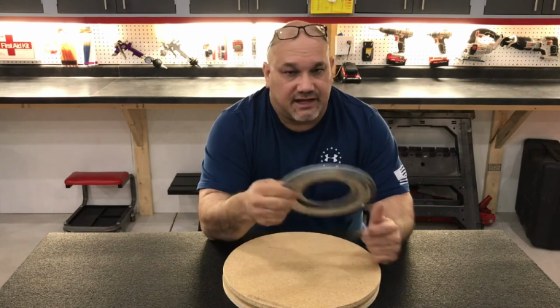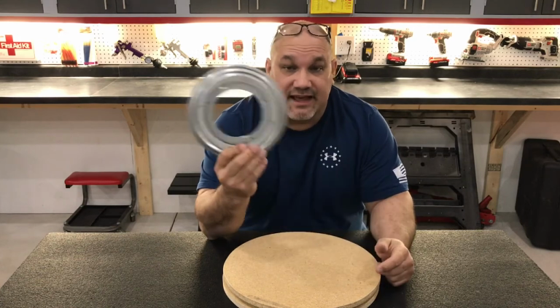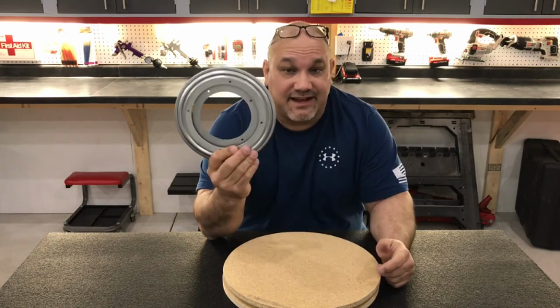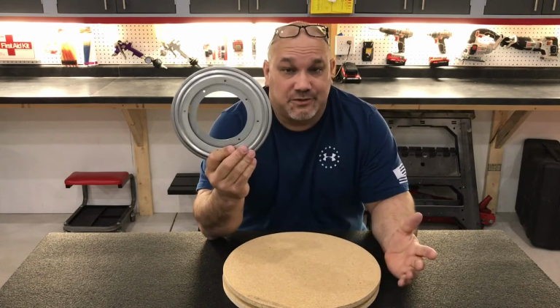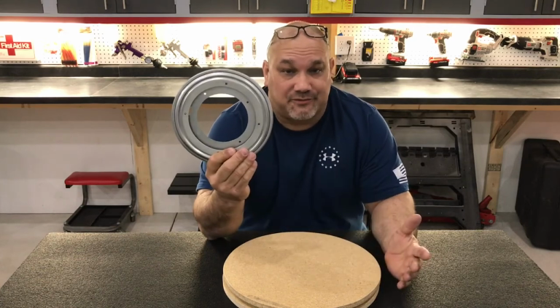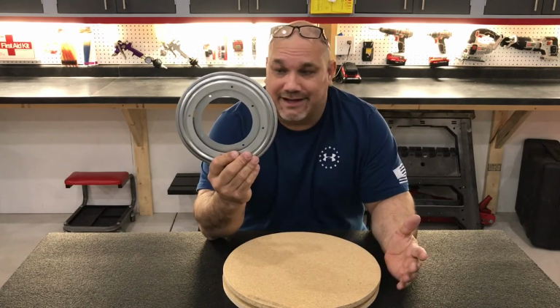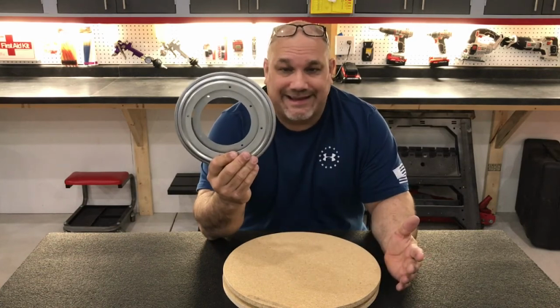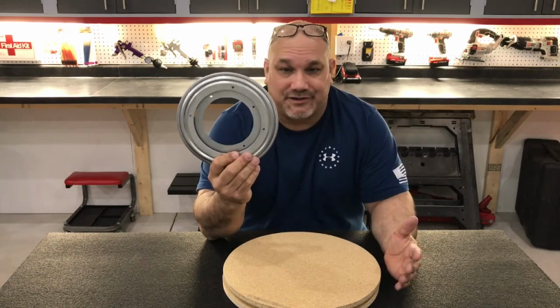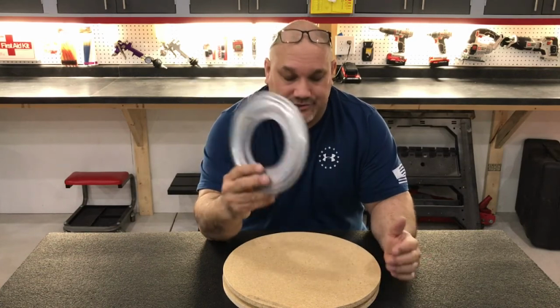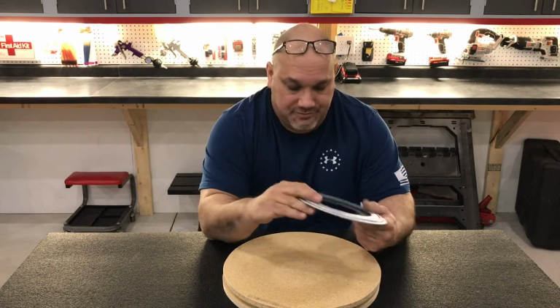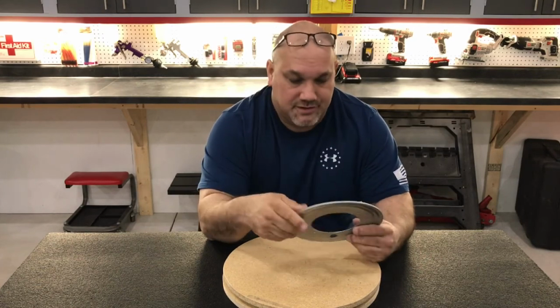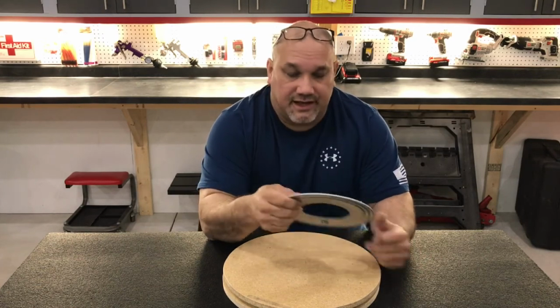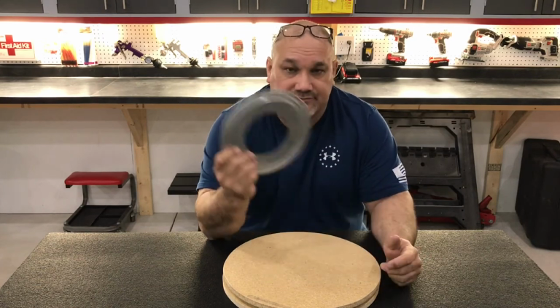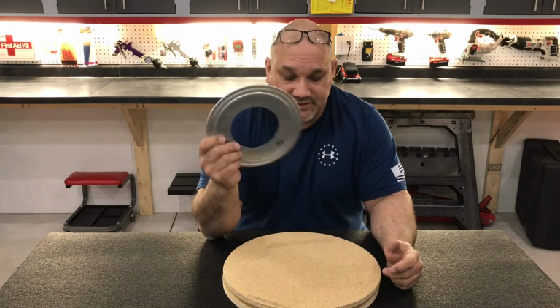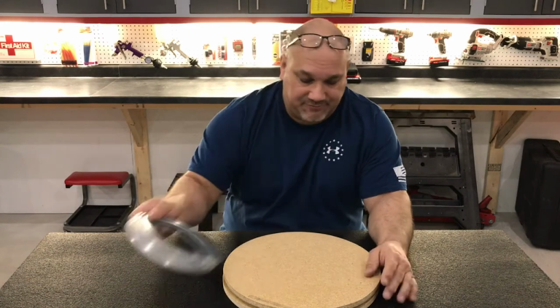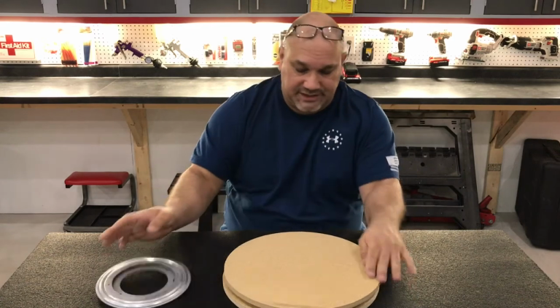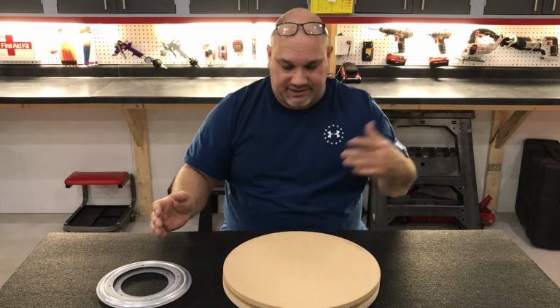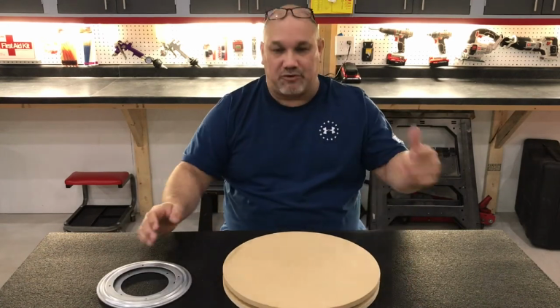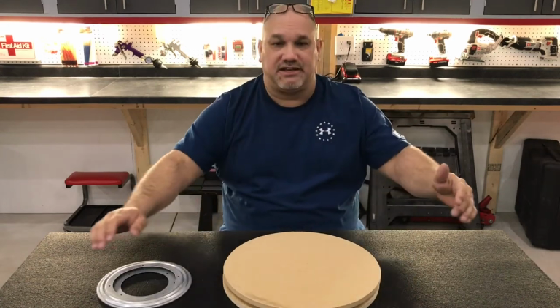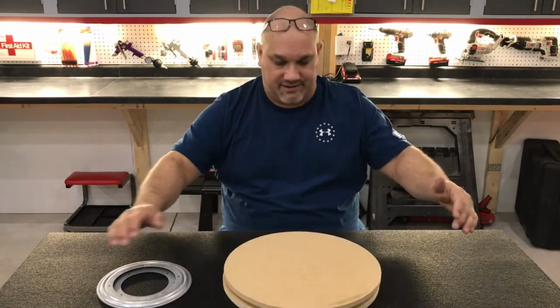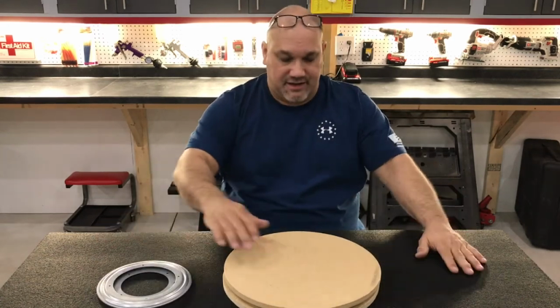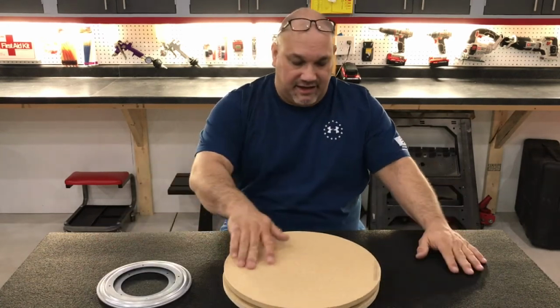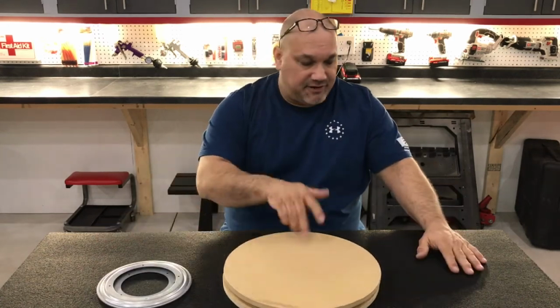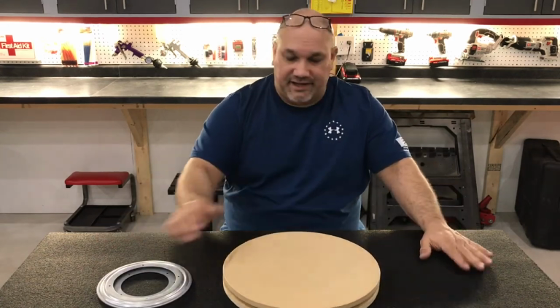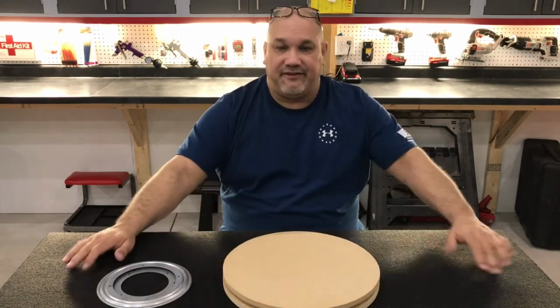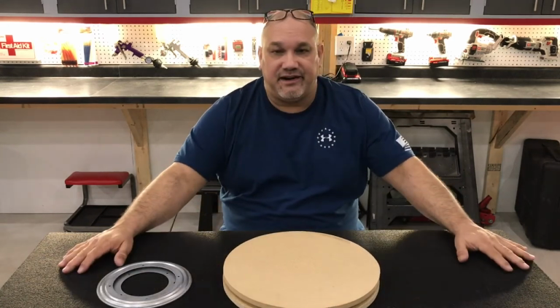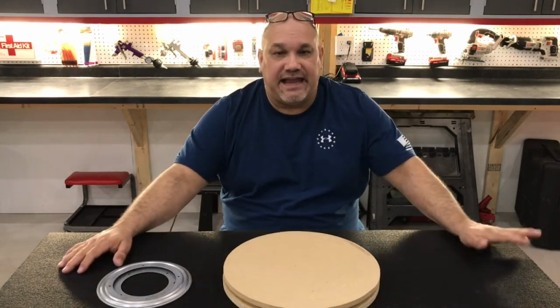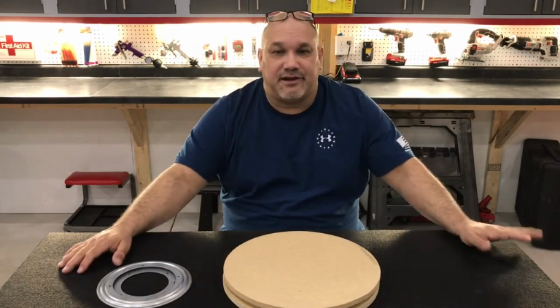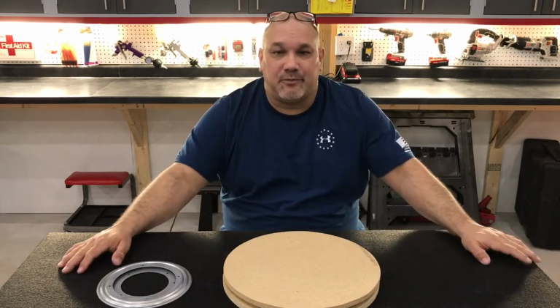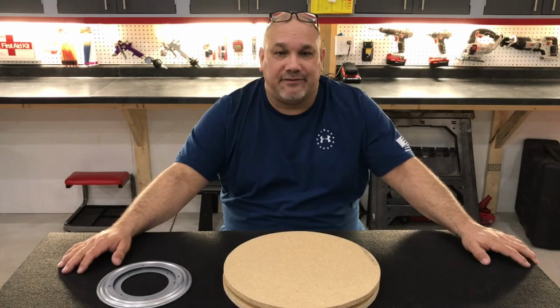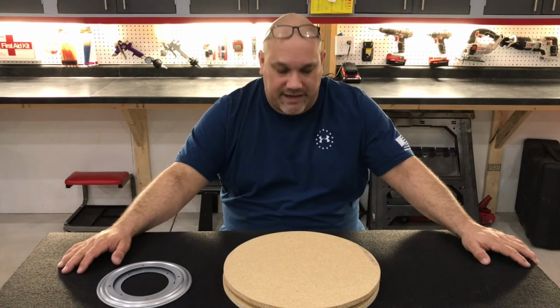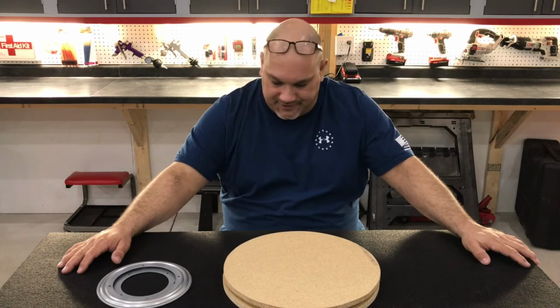I got two of them for like $8. Simple, easy, quick project. But it'll be very handy when I go to paint and powder coat.